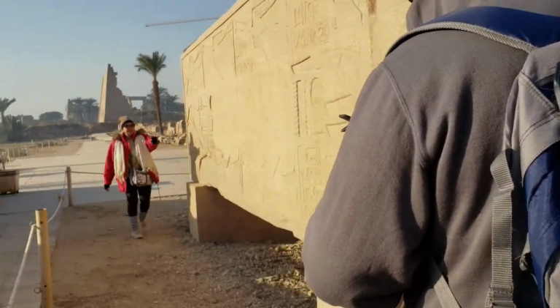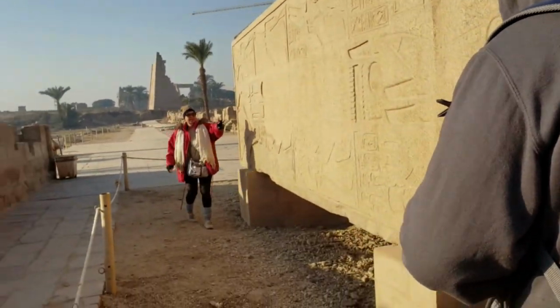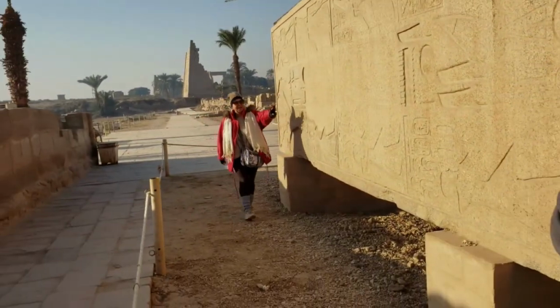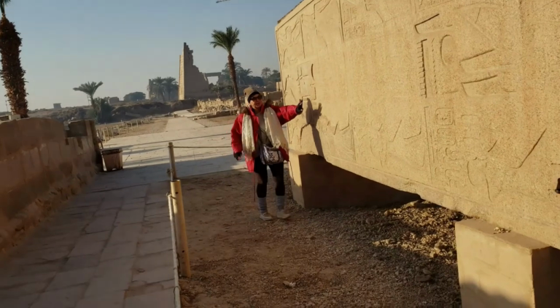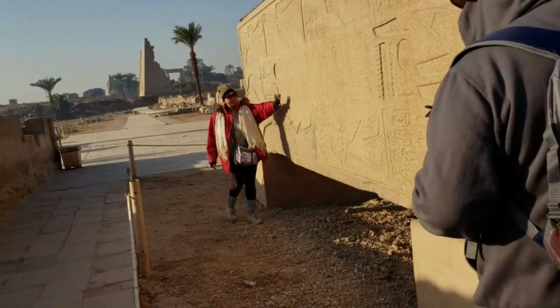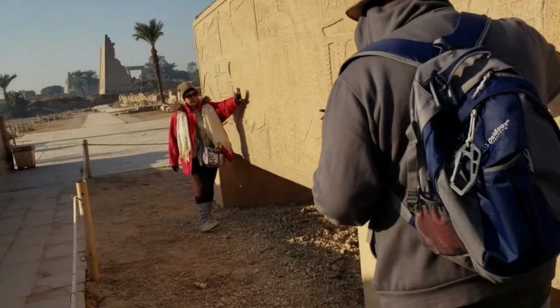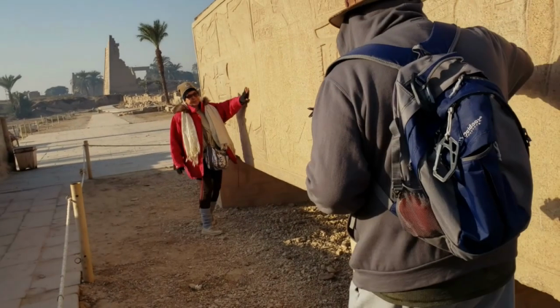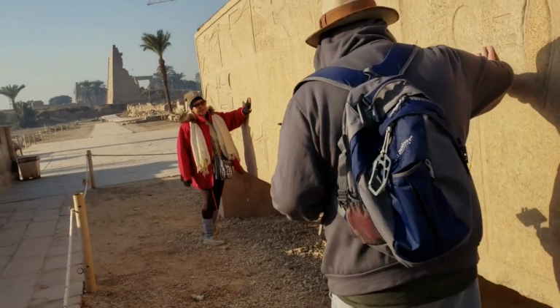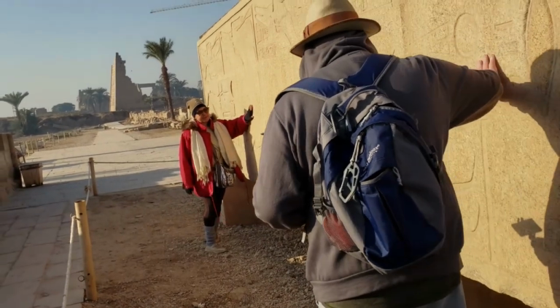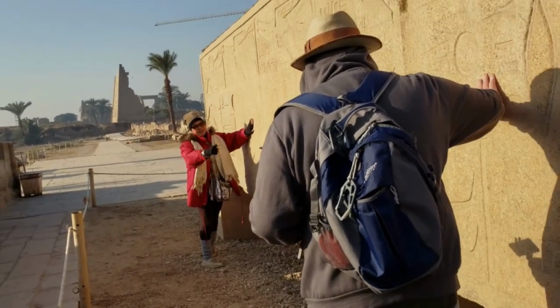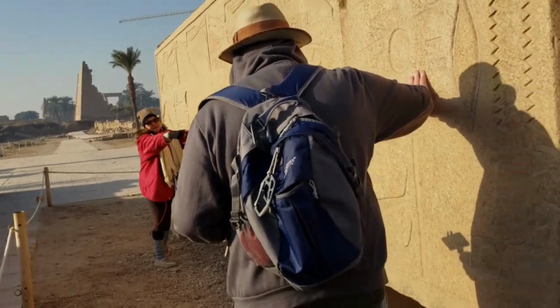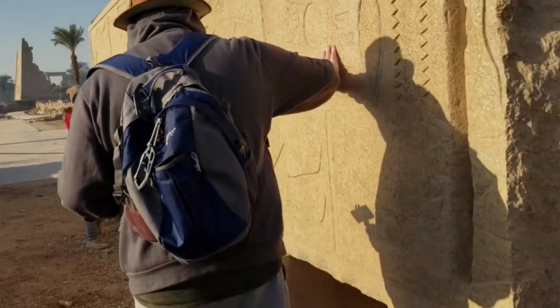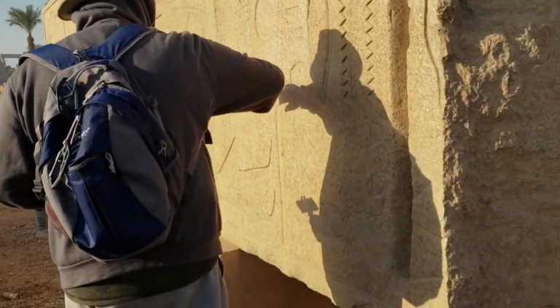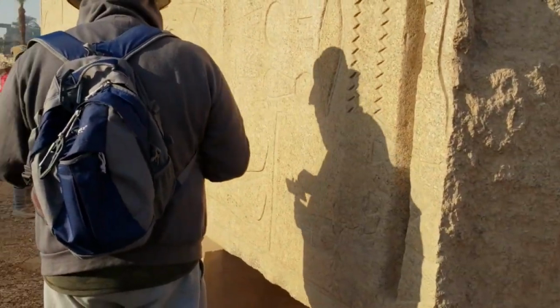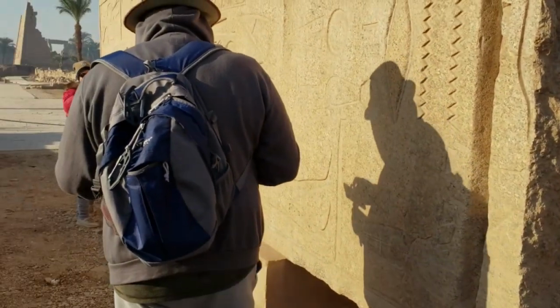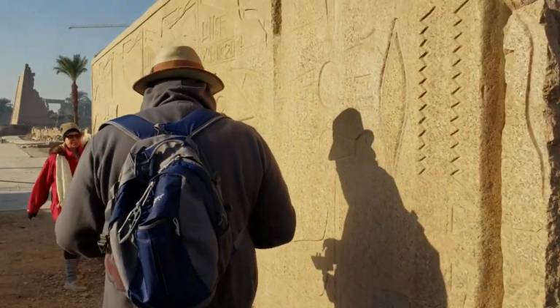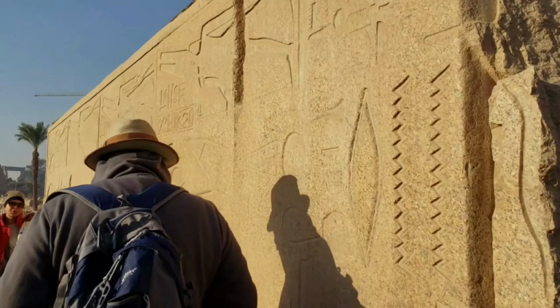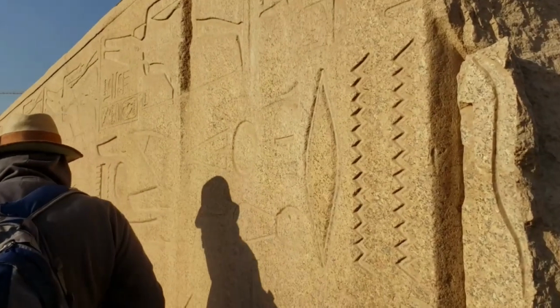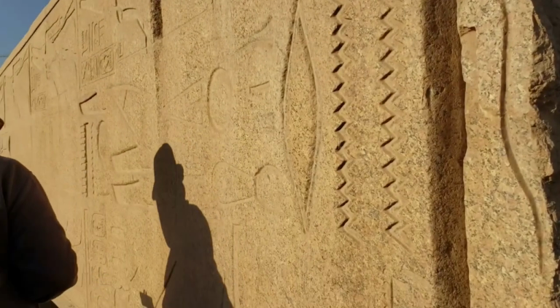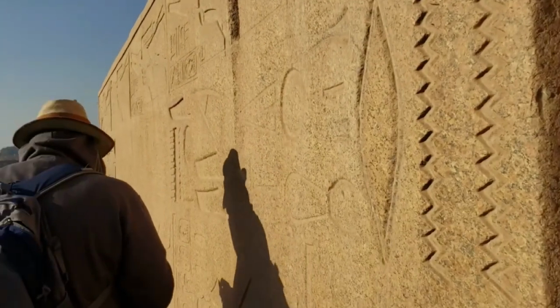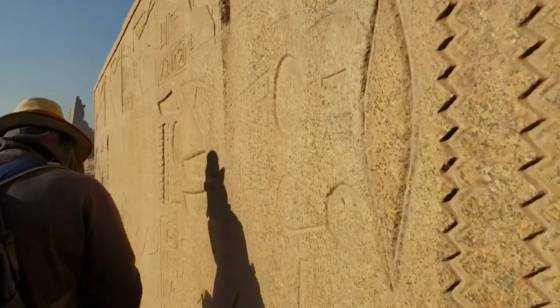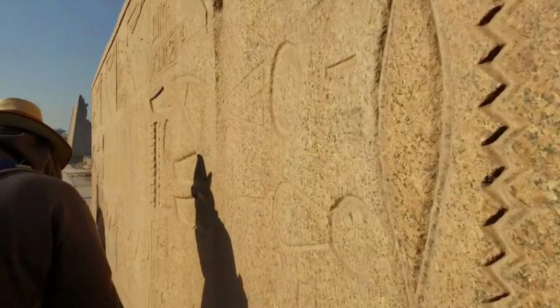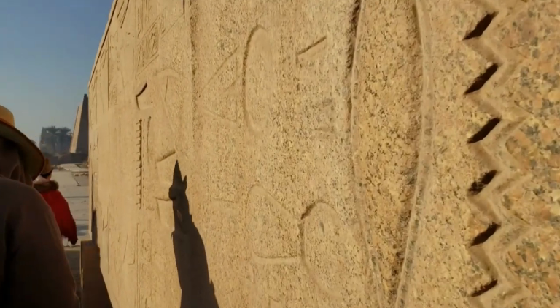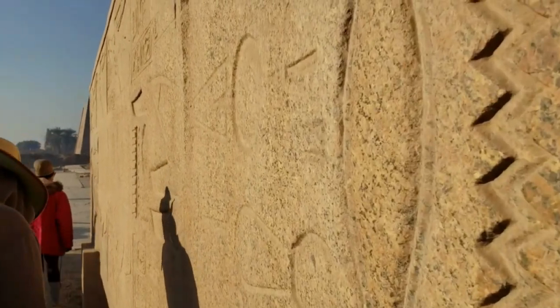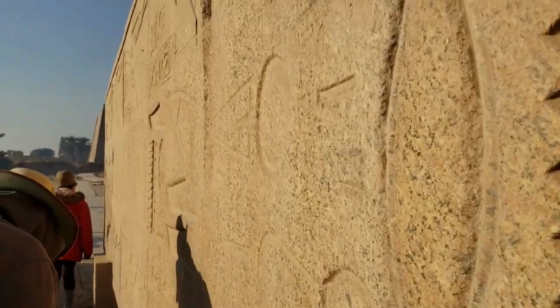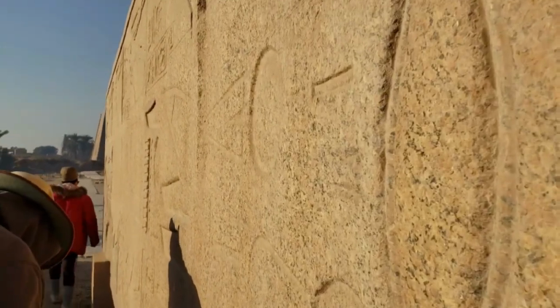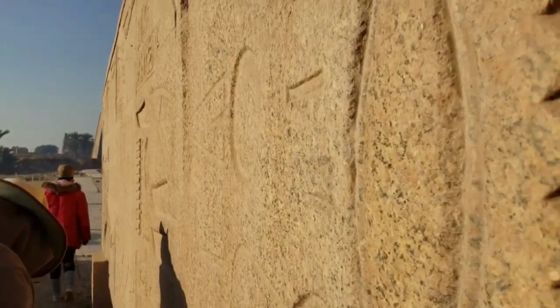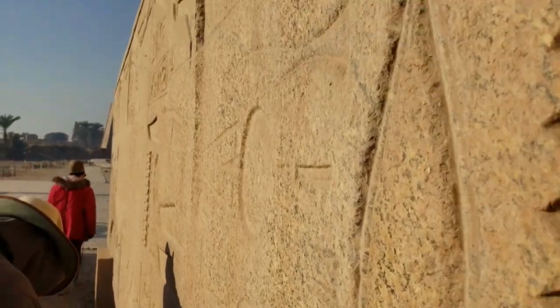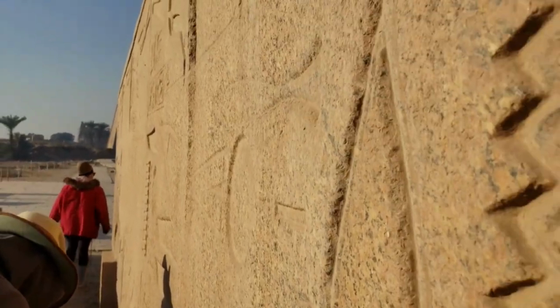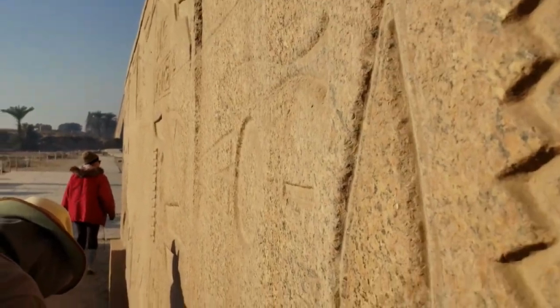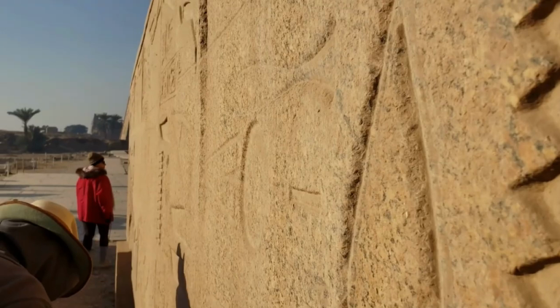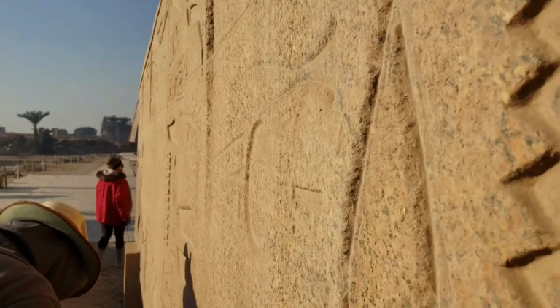We were able to capture a perfectly clear series of recordings of the tone, some produced as Sohaila thumped the apex, and then a few as I took her place and applied a bit more oomph. And here is what the tone sounds like.